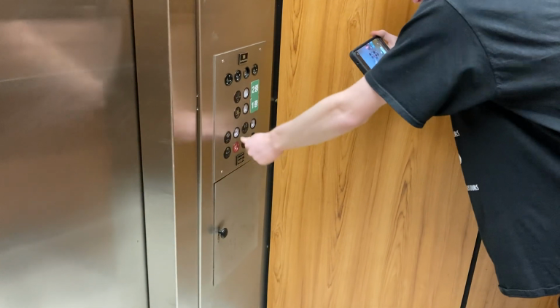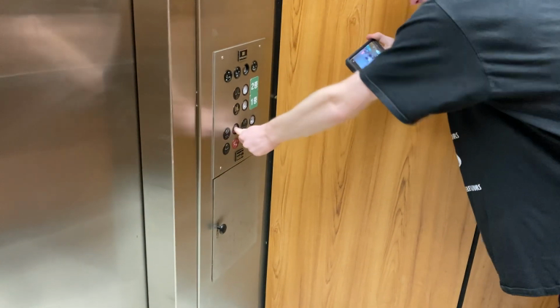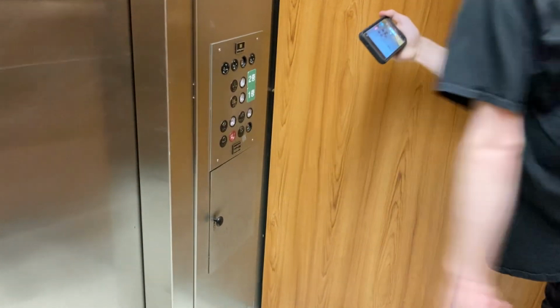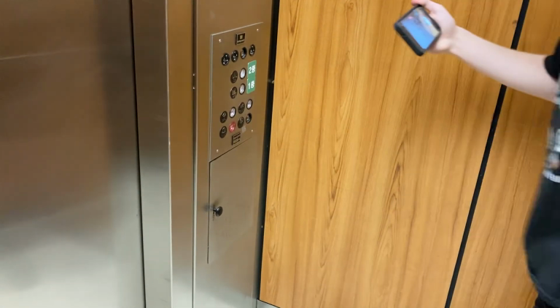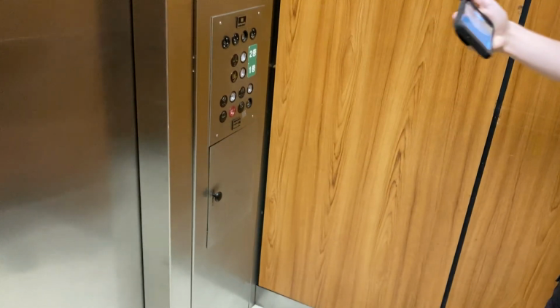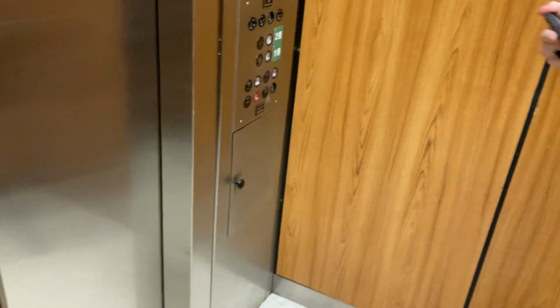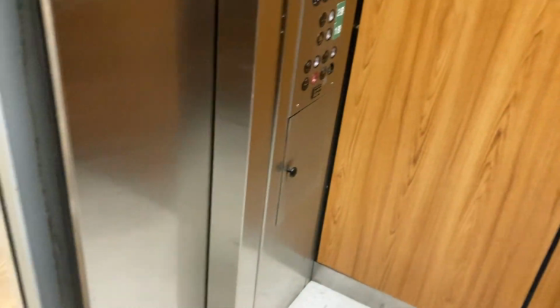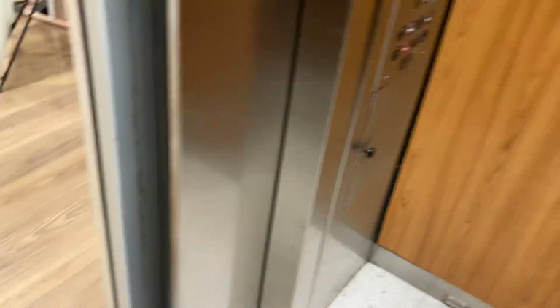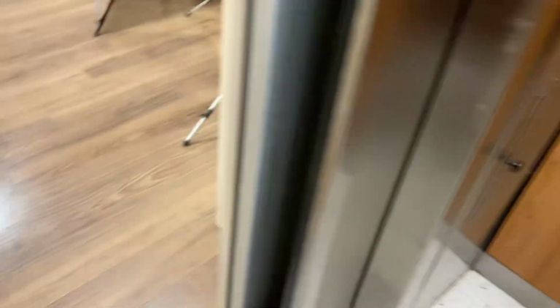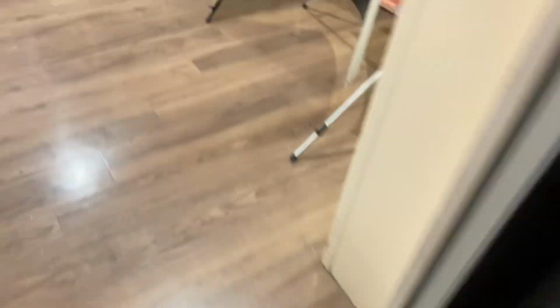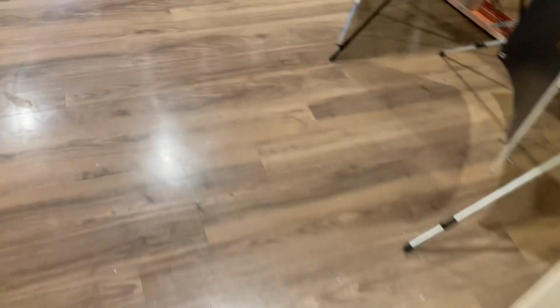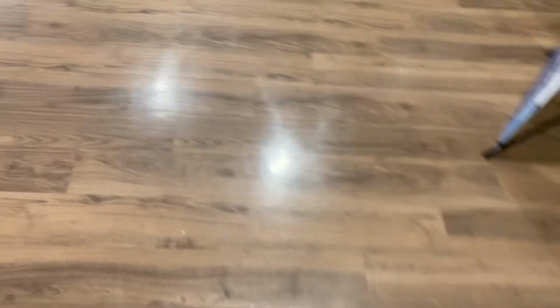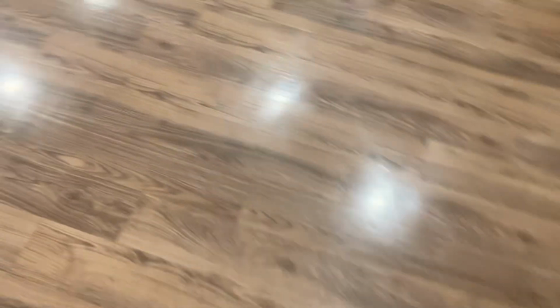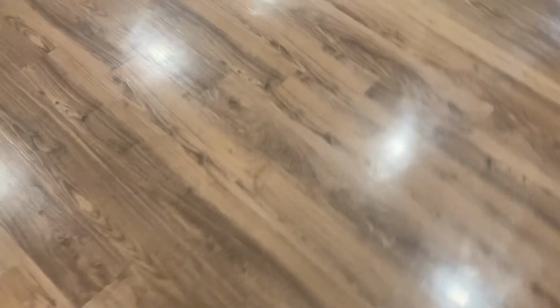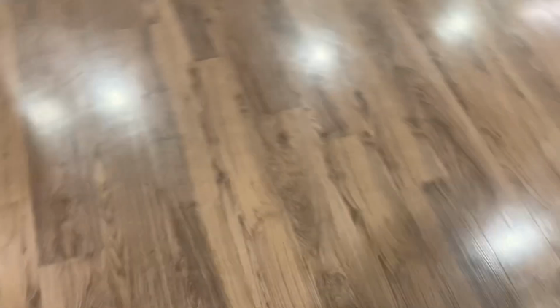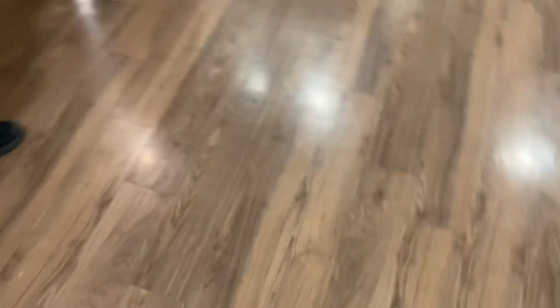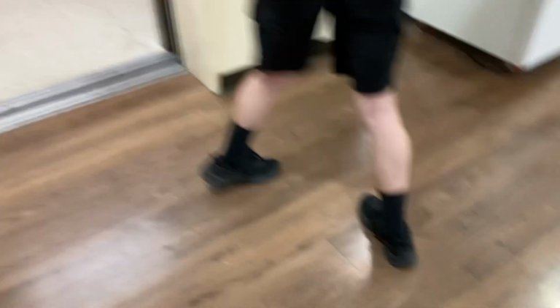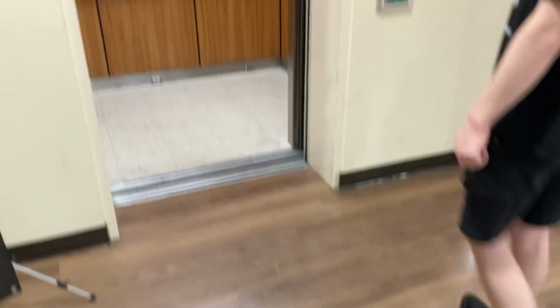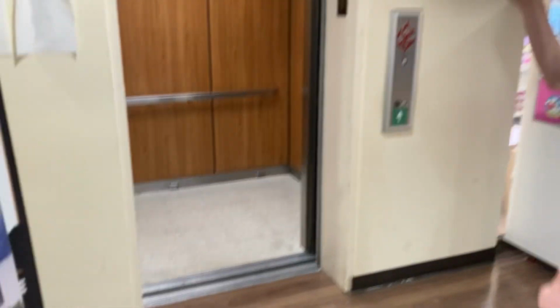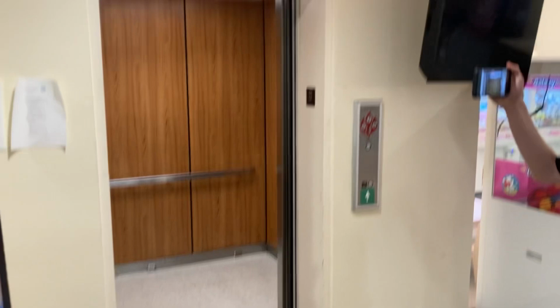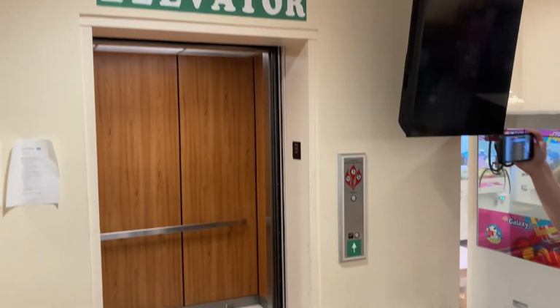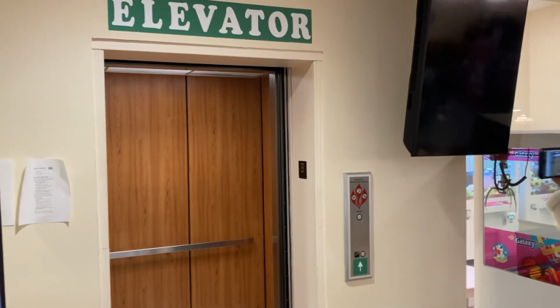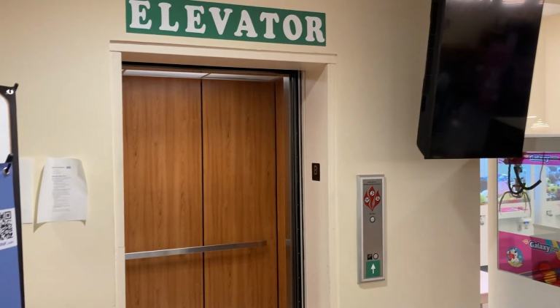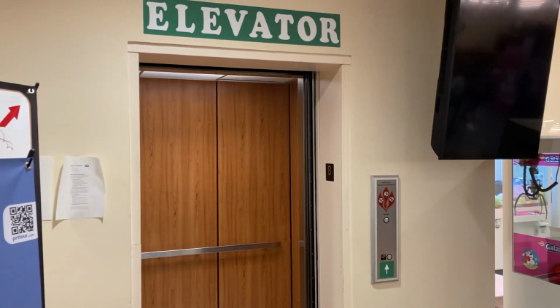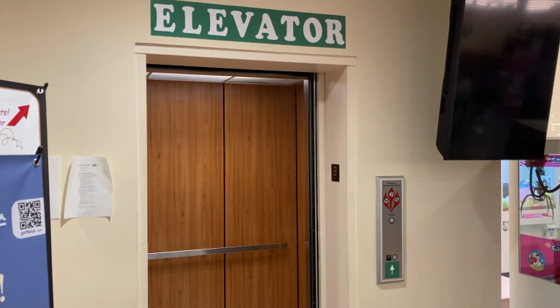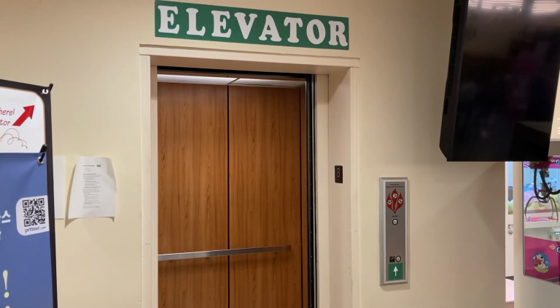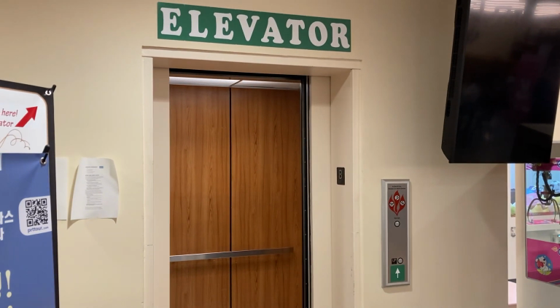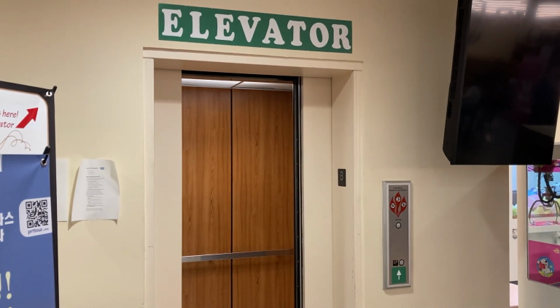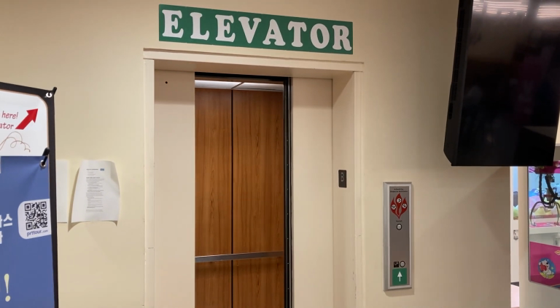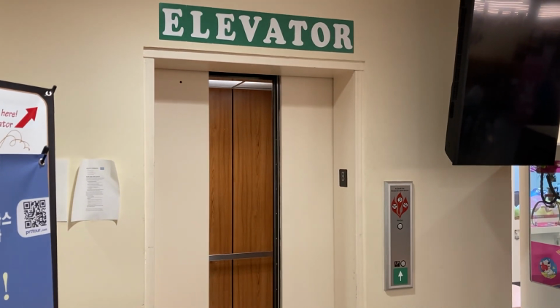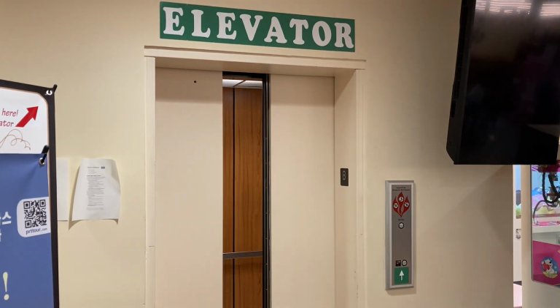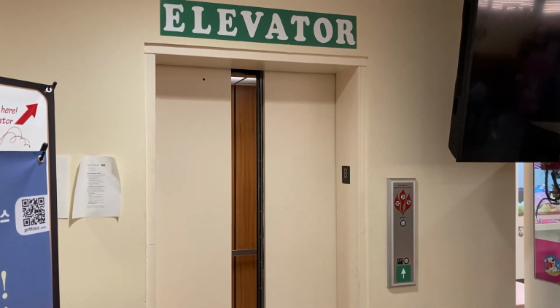All right, press door open. I think we'll go on all the trips. Indeed.